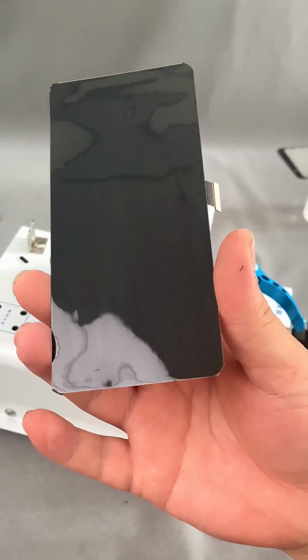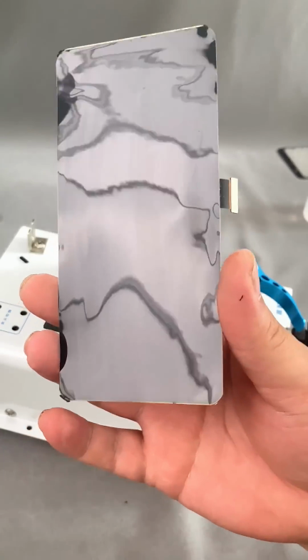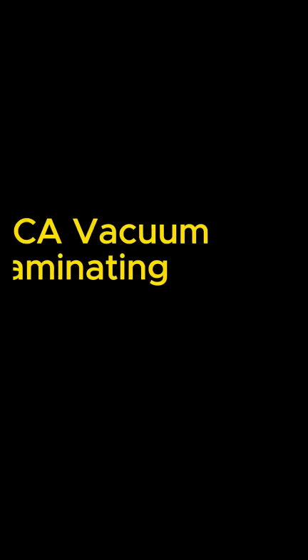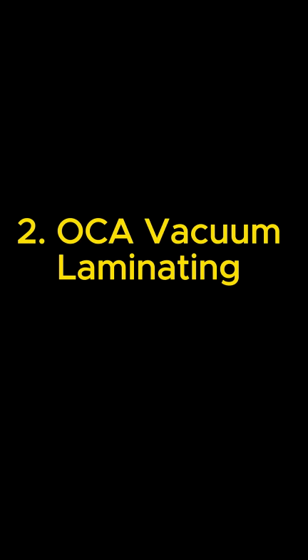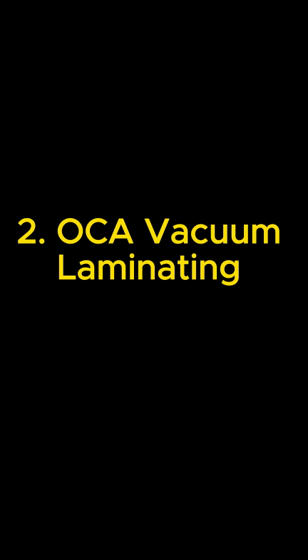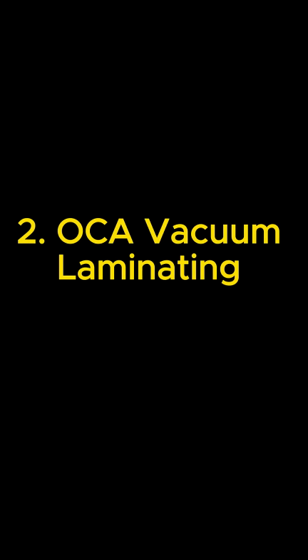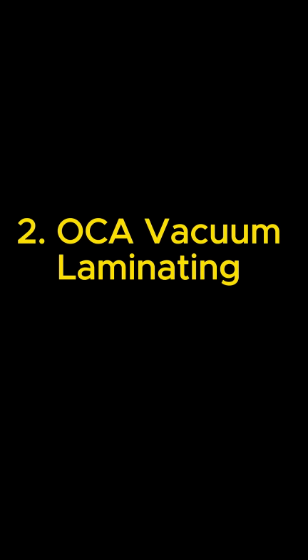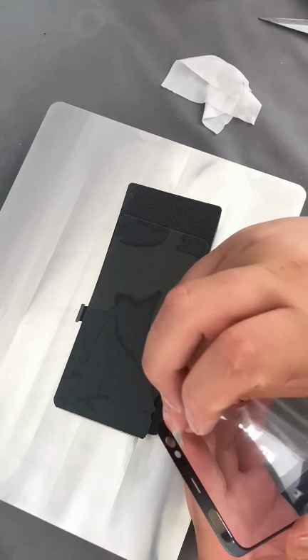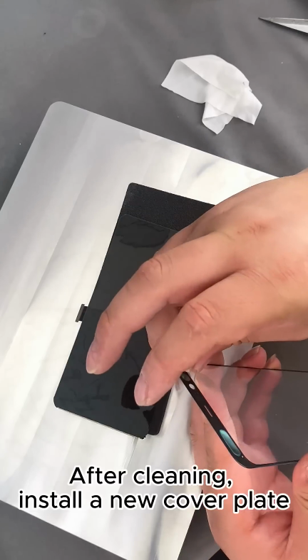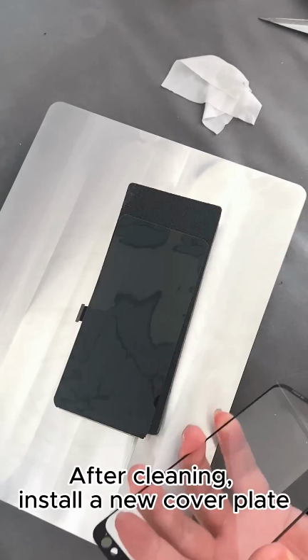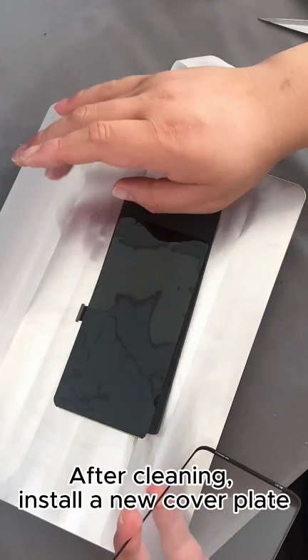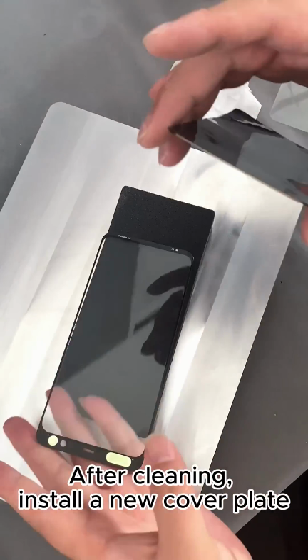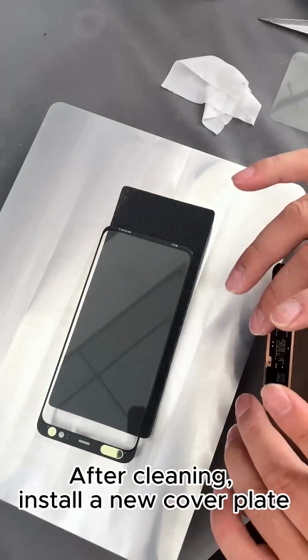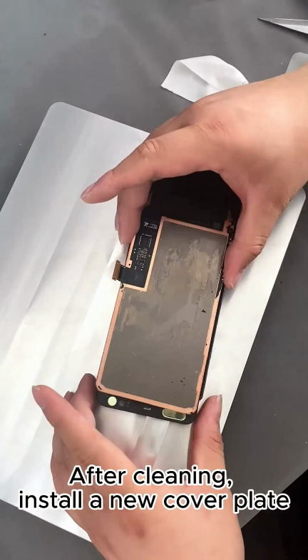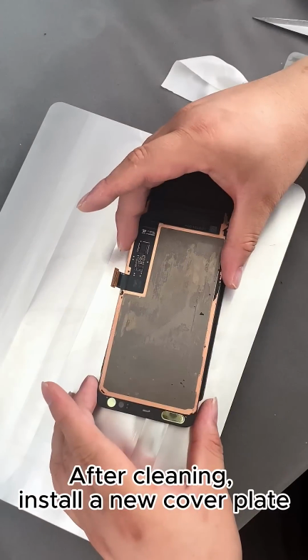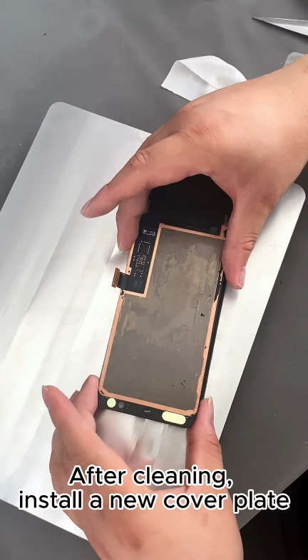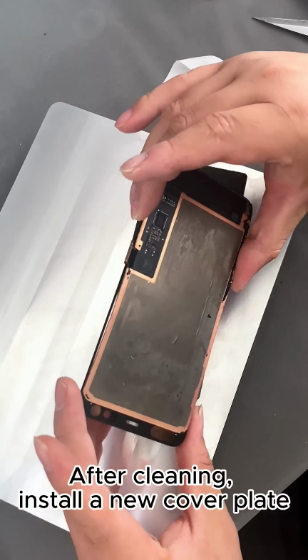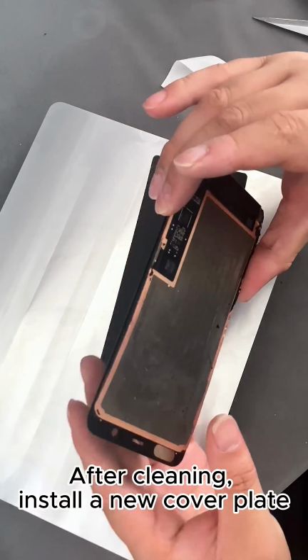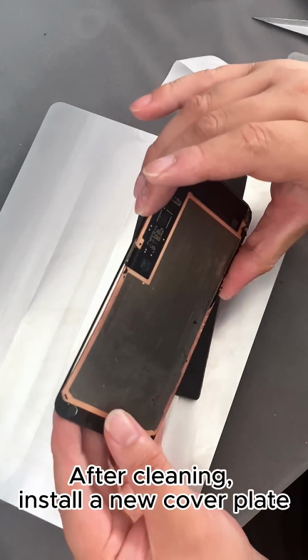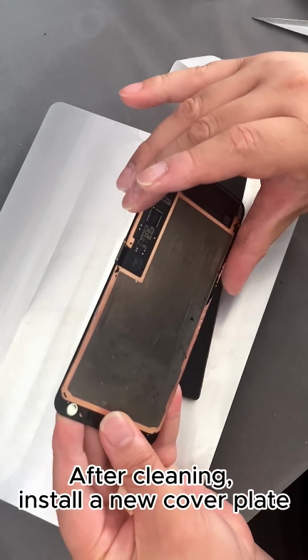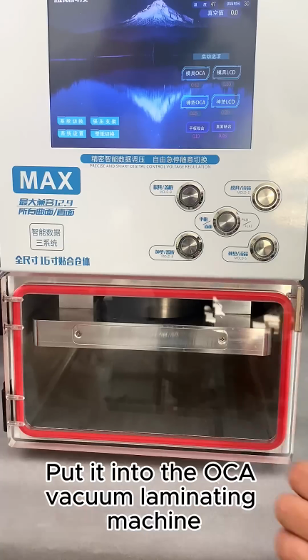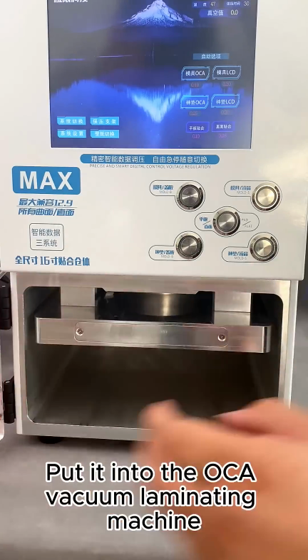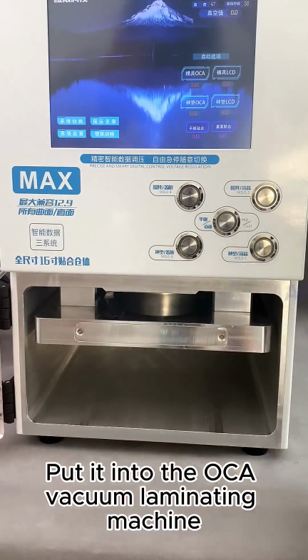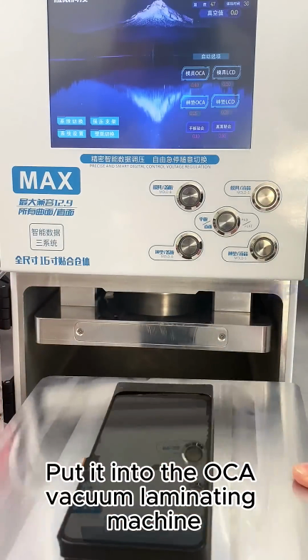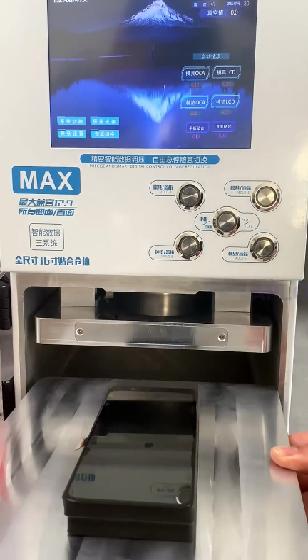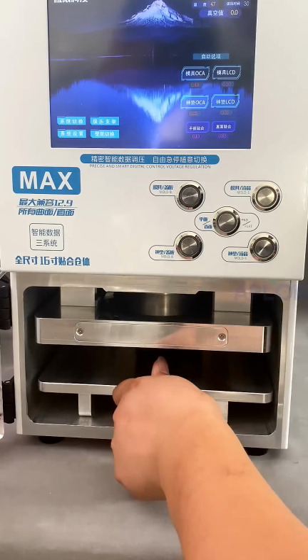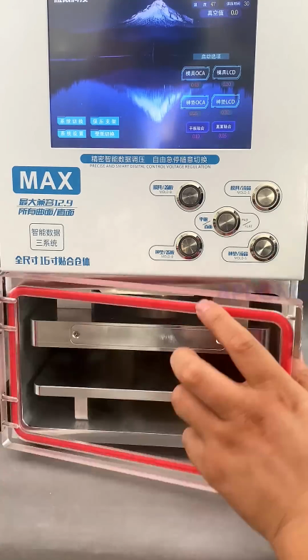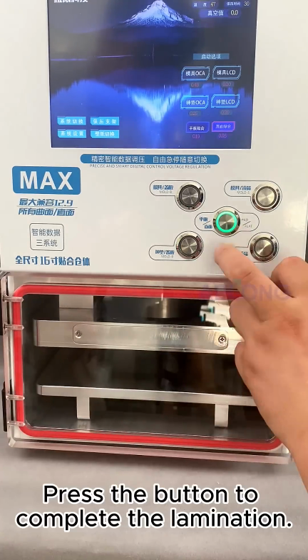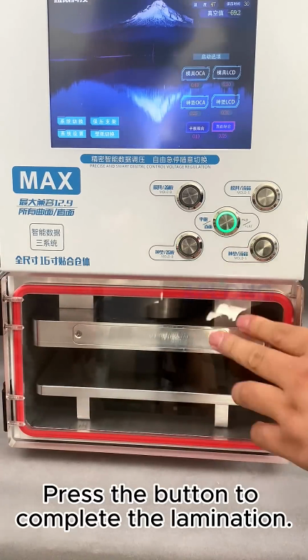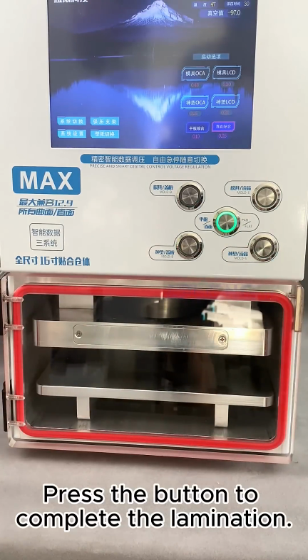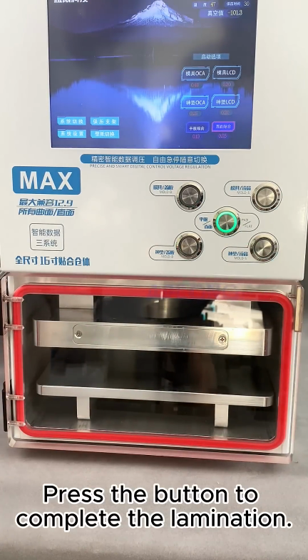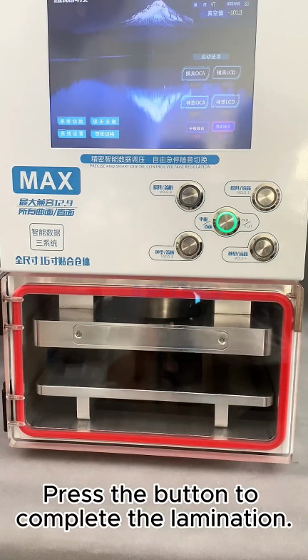Step 2: OCA Vacuum Laminating. After cleaning, install a new cover plate. Put it into the OCA vacuum laminating machine and press the button to complete the lamination.